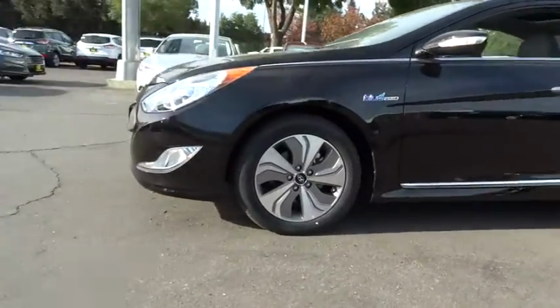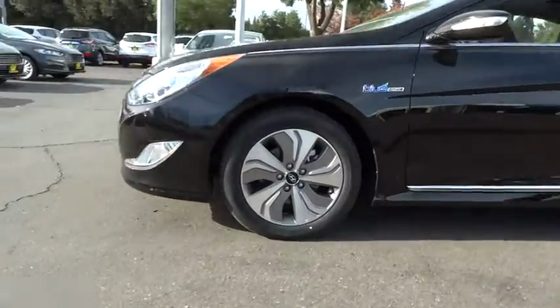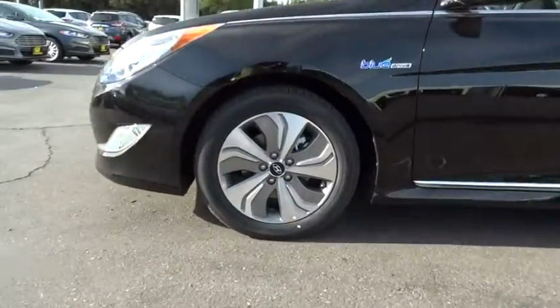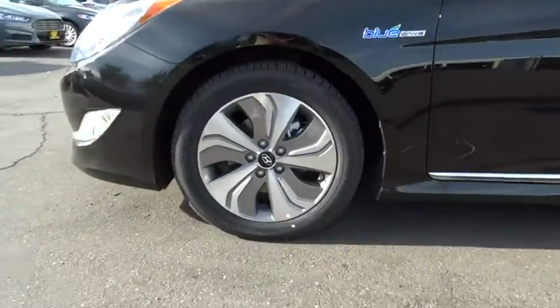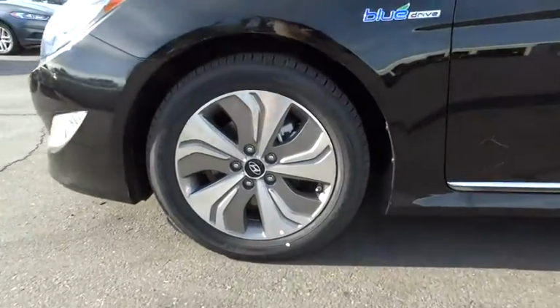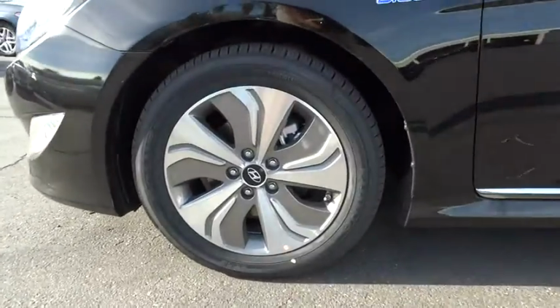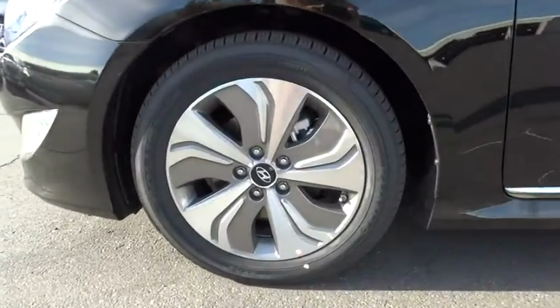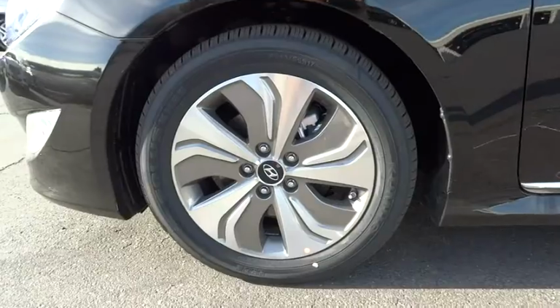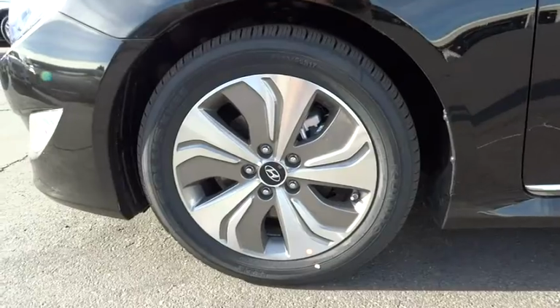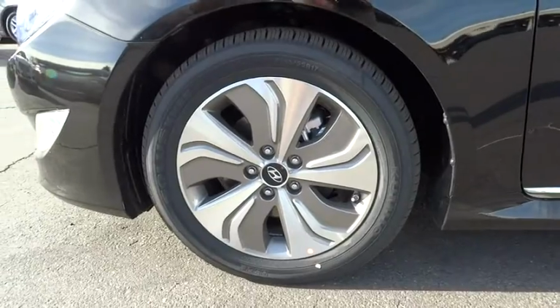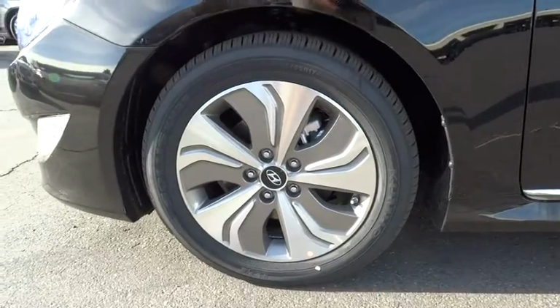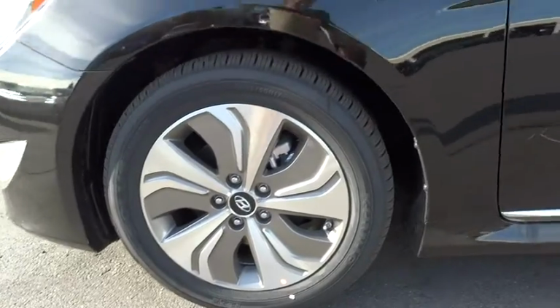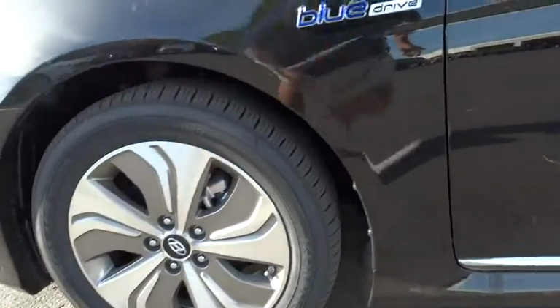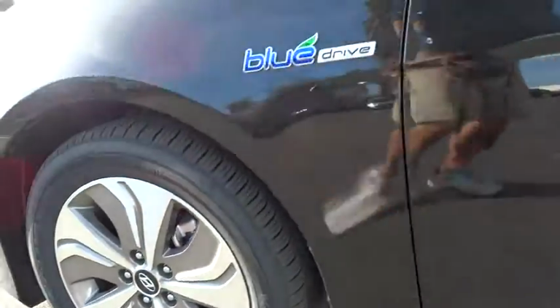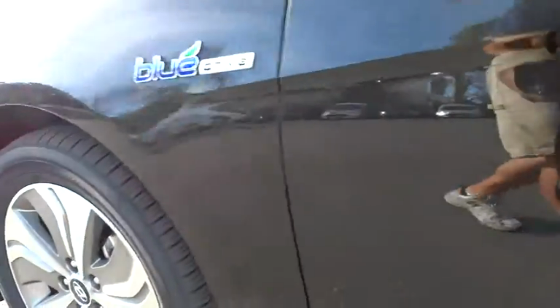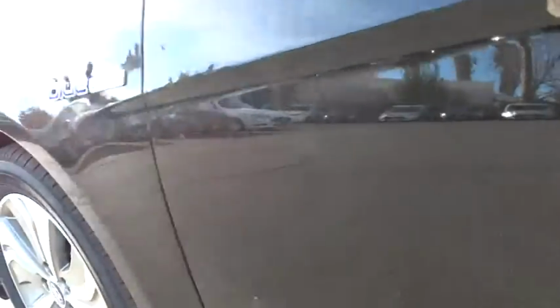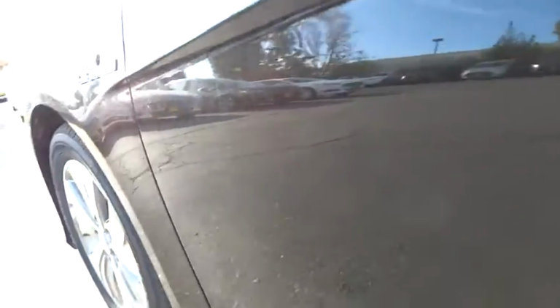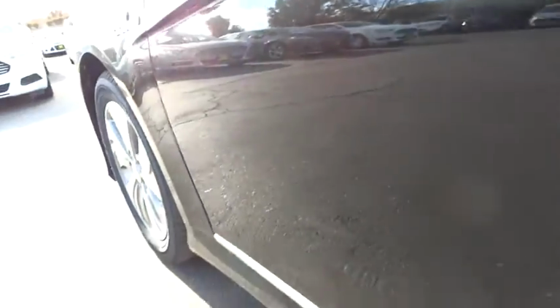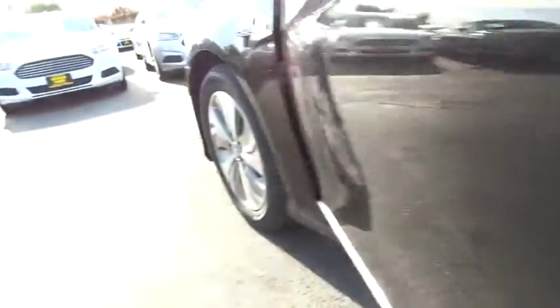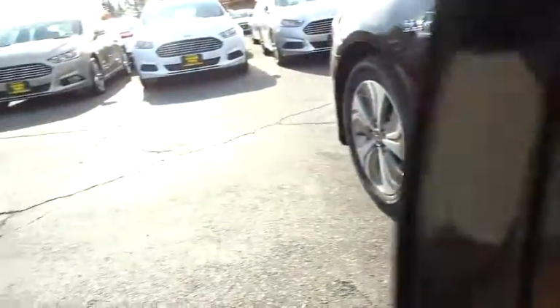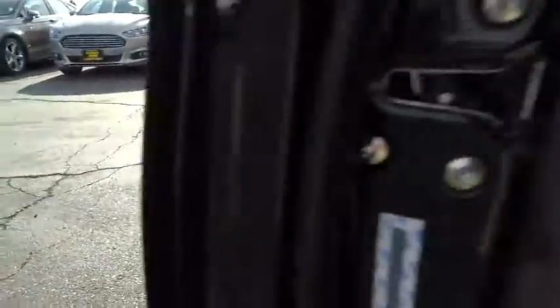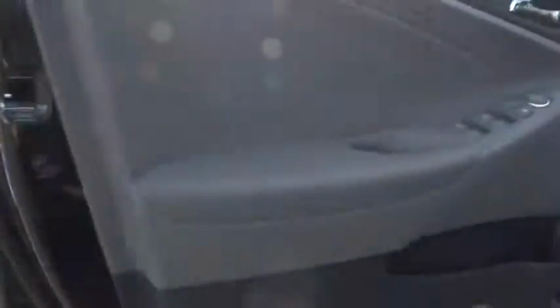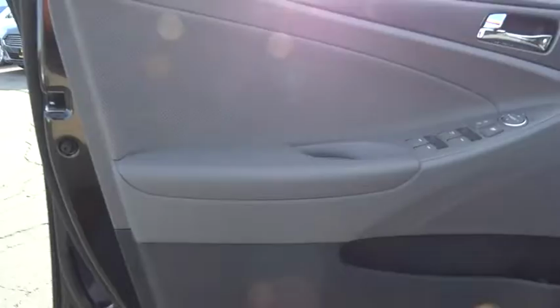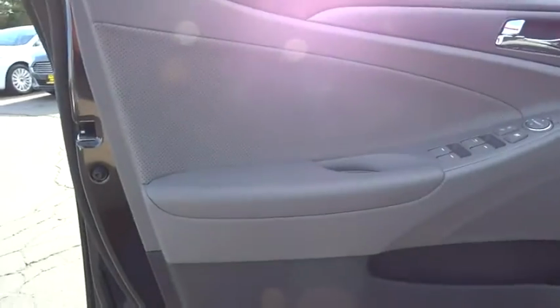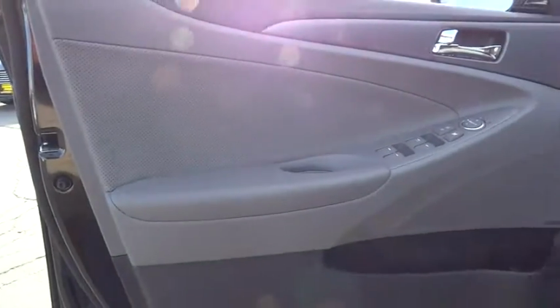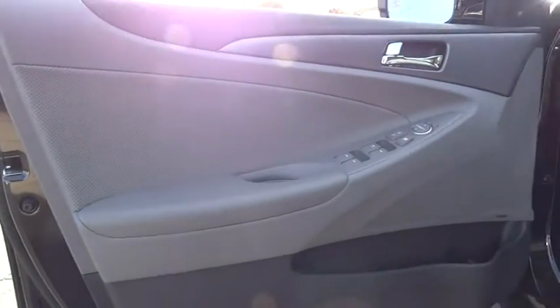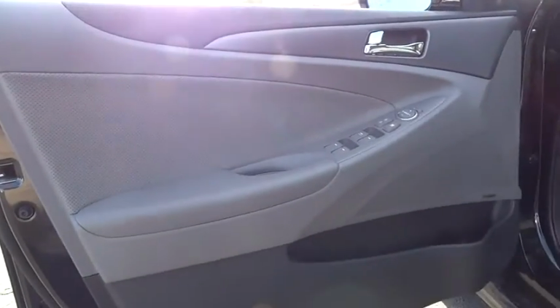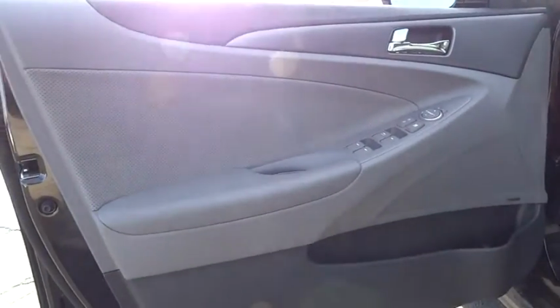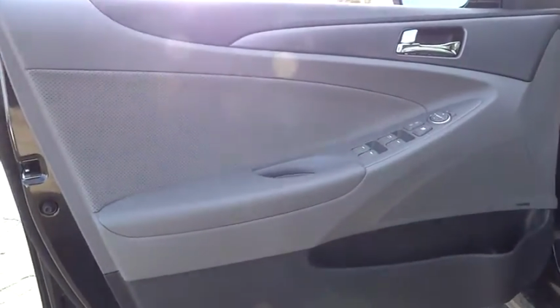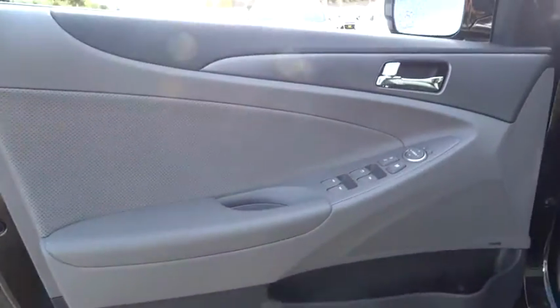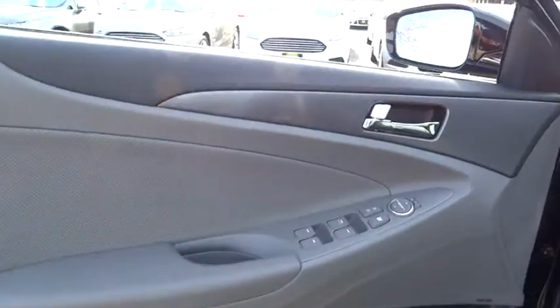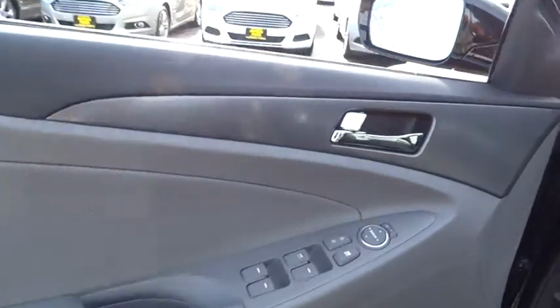Stability control, steering wheel audio controls, traction control, anti-lock braking system, adjustable steering wheel, power steering, driver airbag, cruise control.